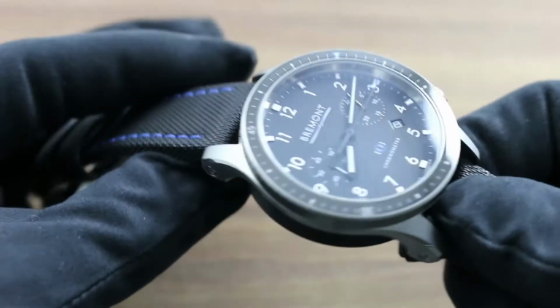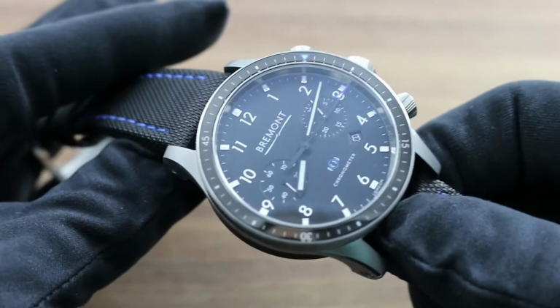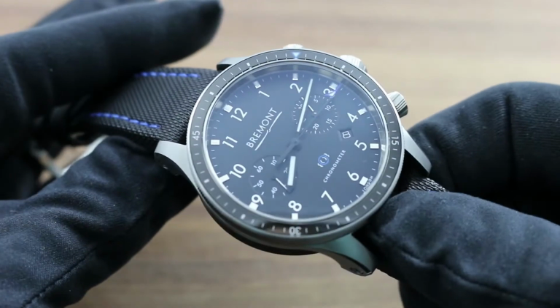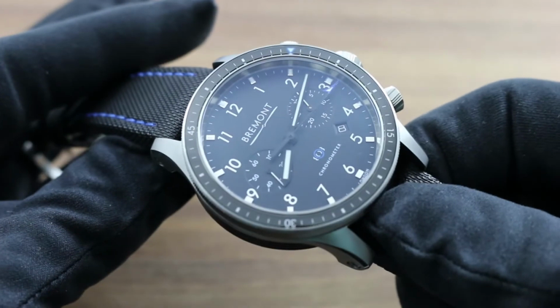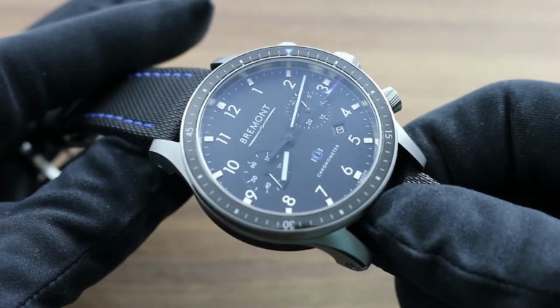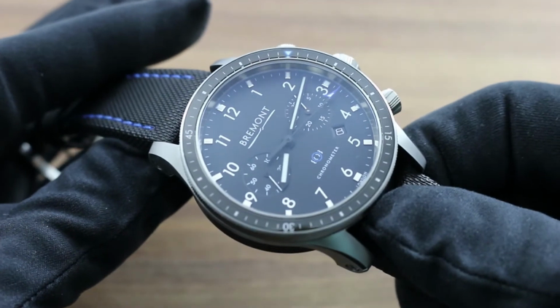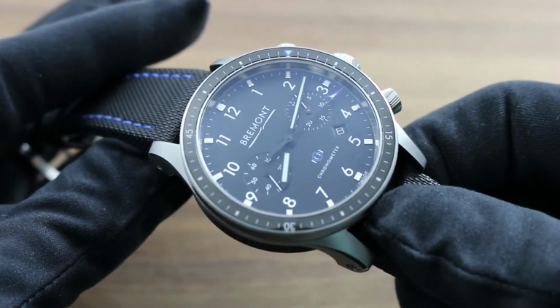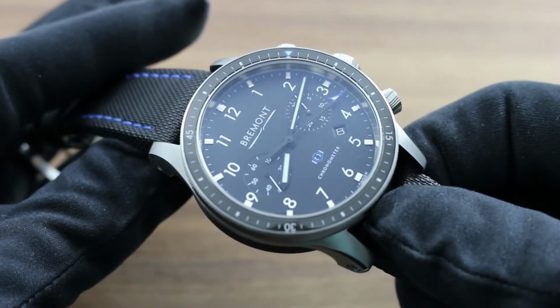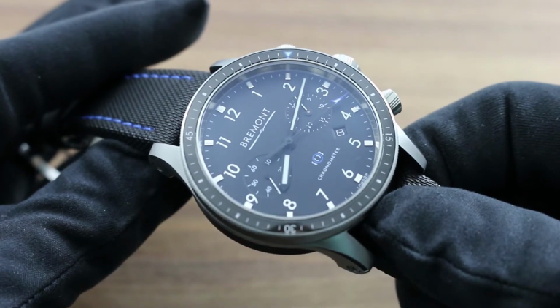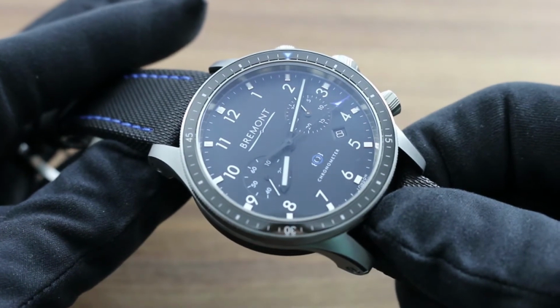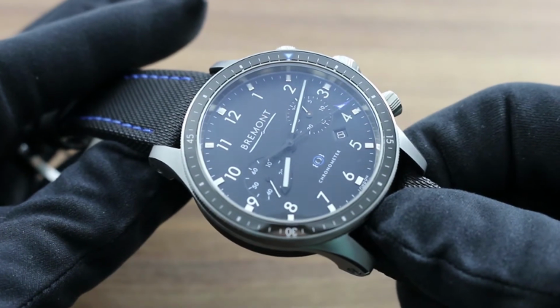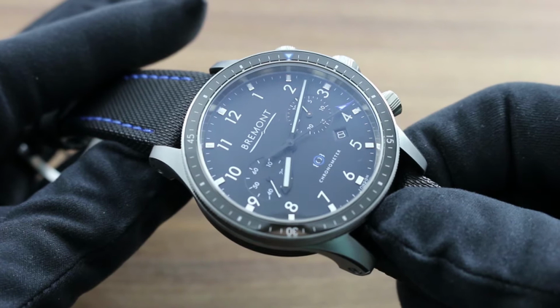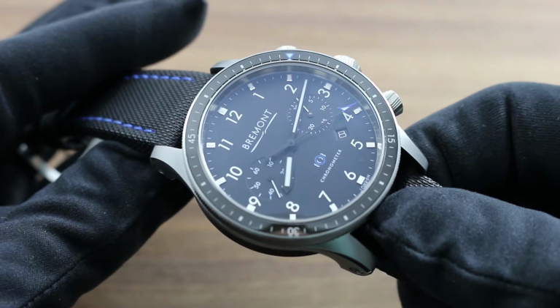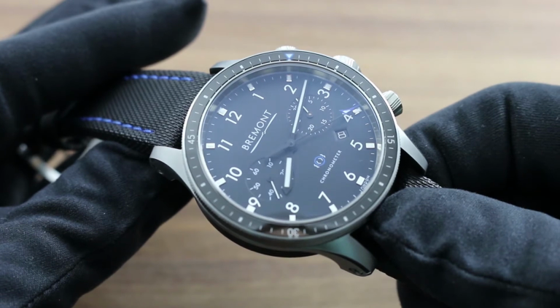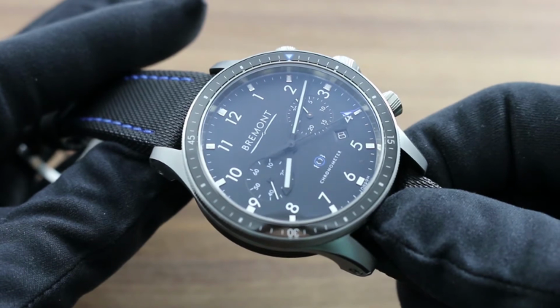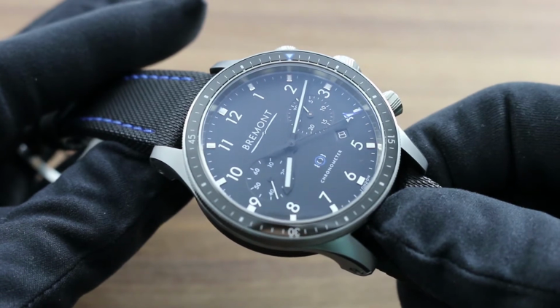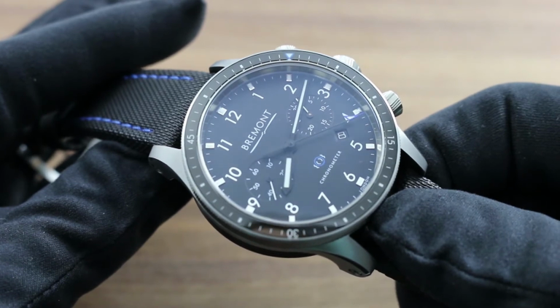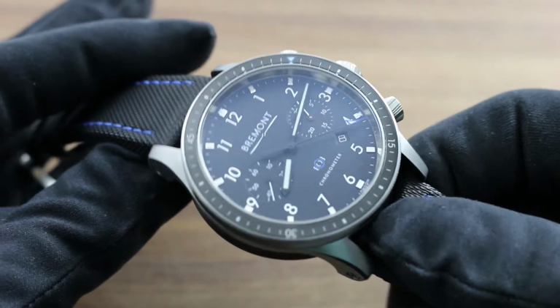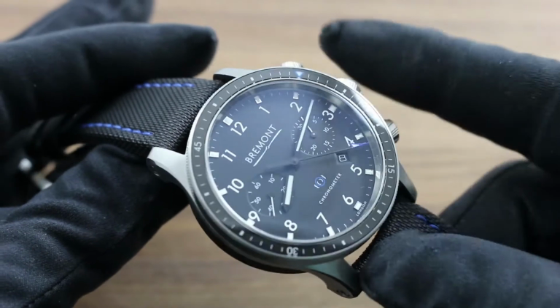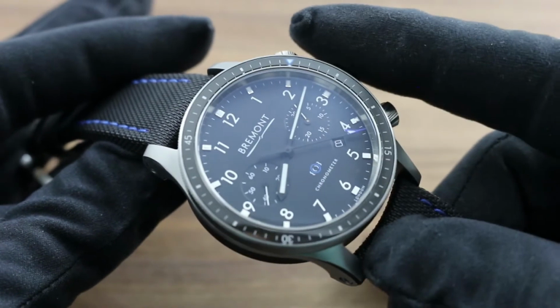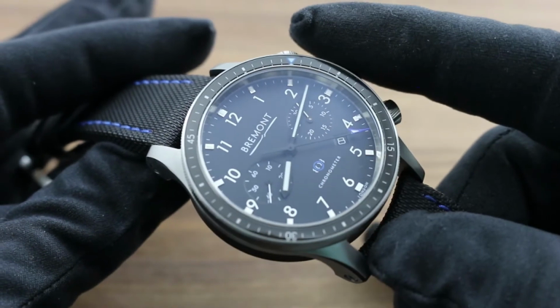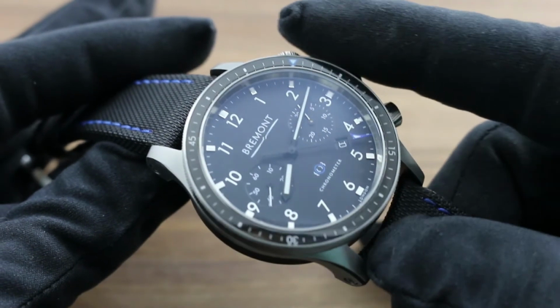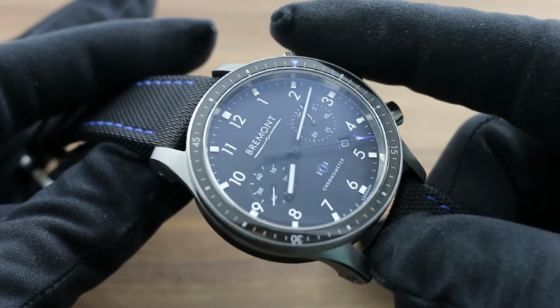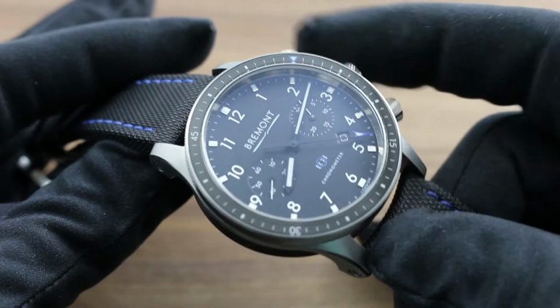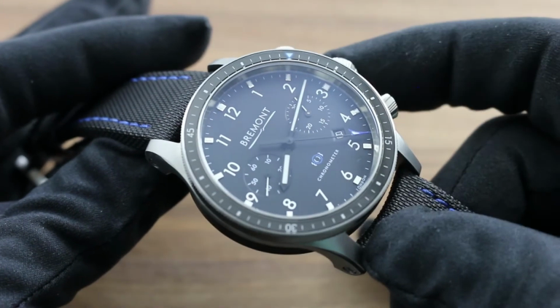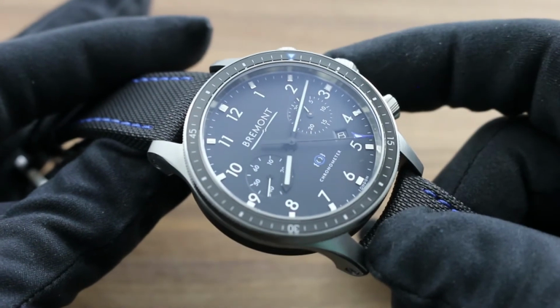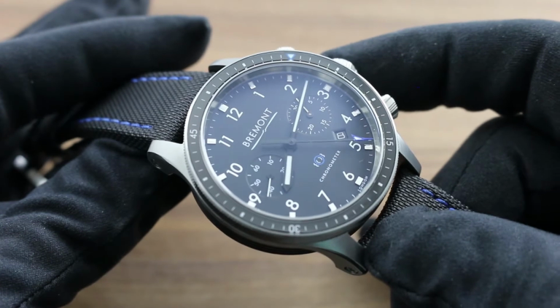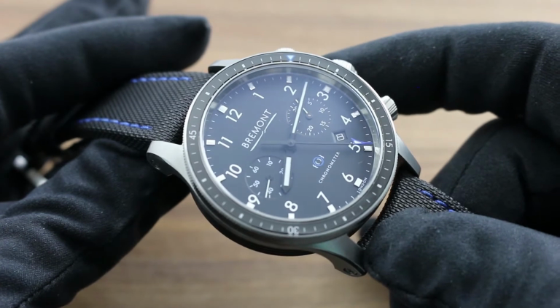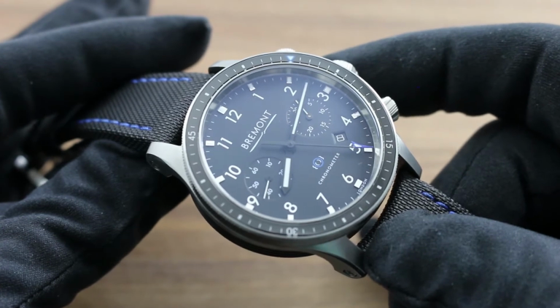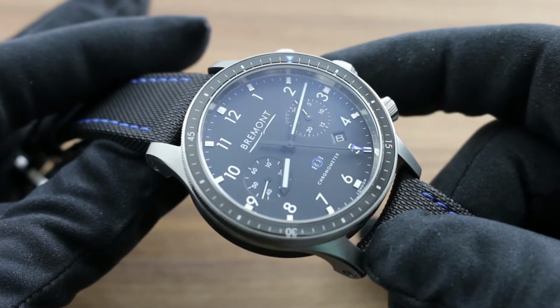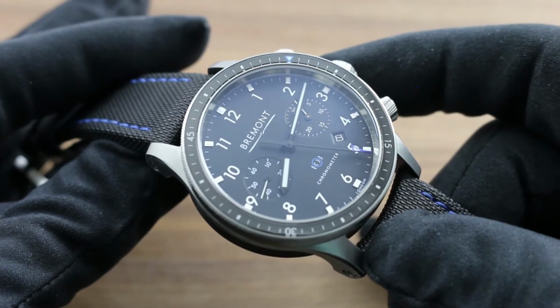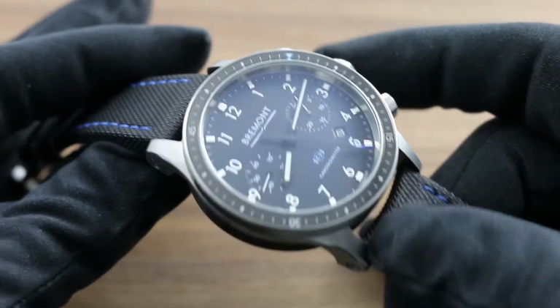The 465 steel, developed in England for Boeing by the Advanced Material Research Center in Sheffield, comprises all components of this watch's case, case back, and bezel.